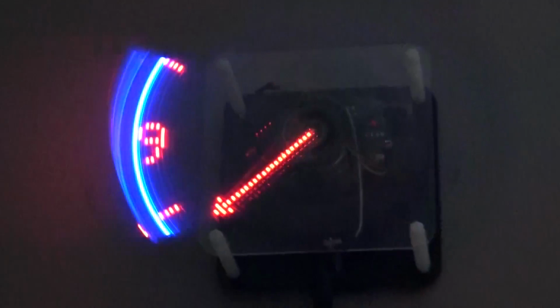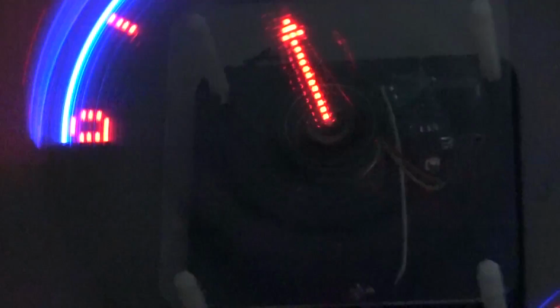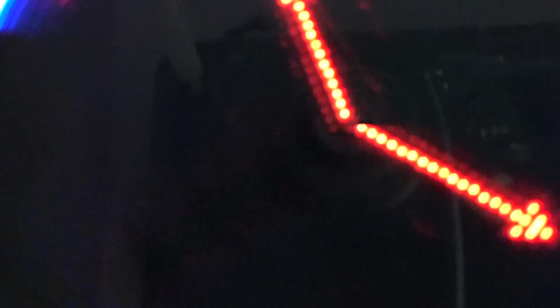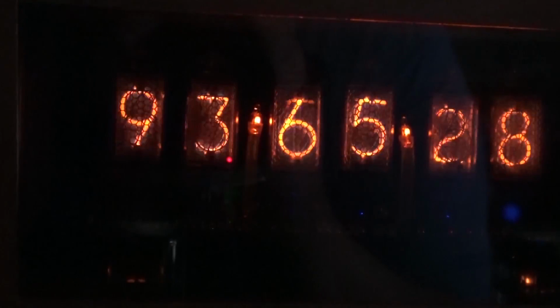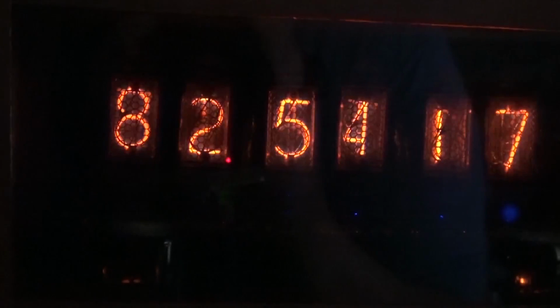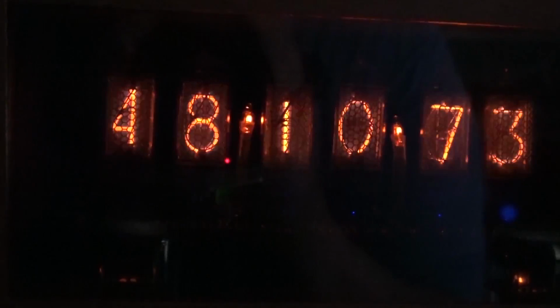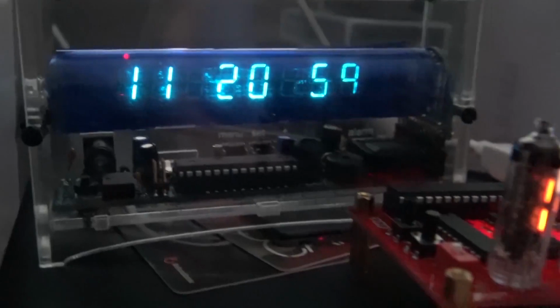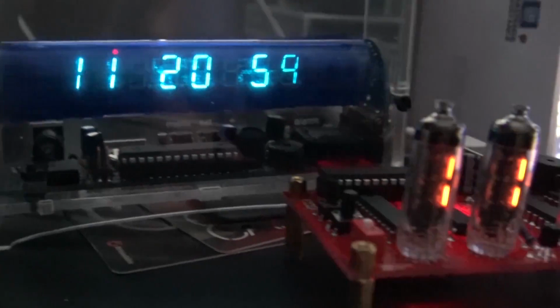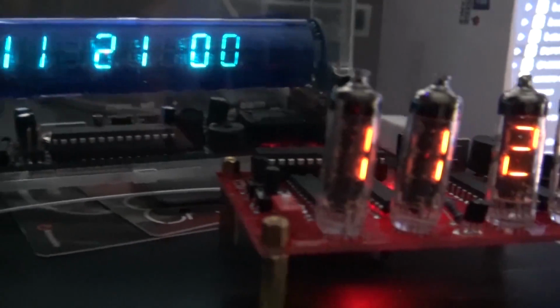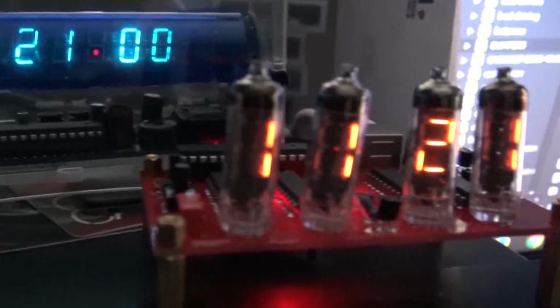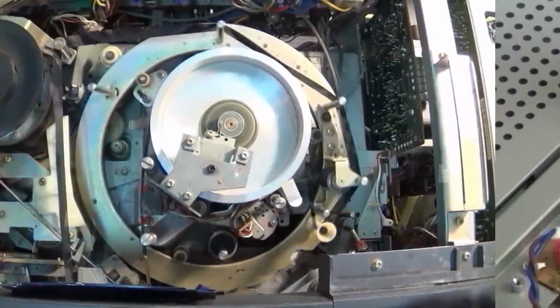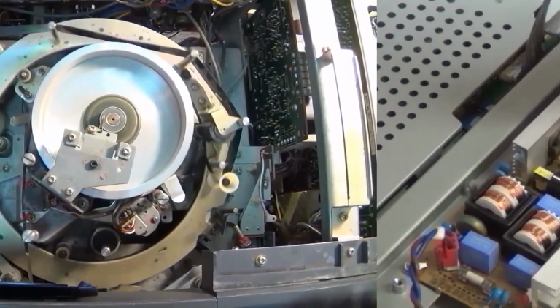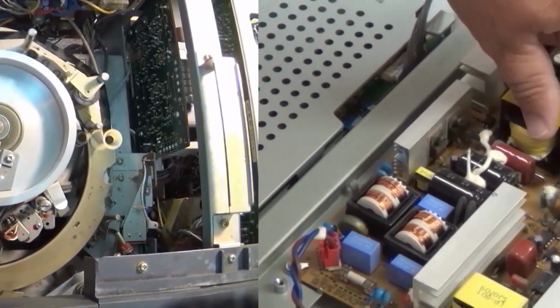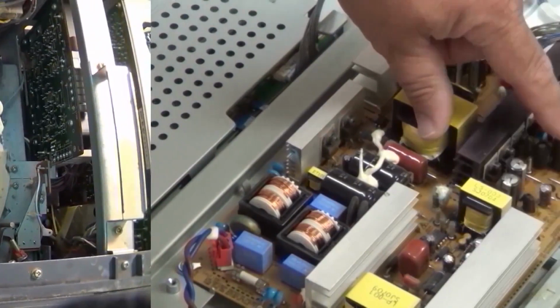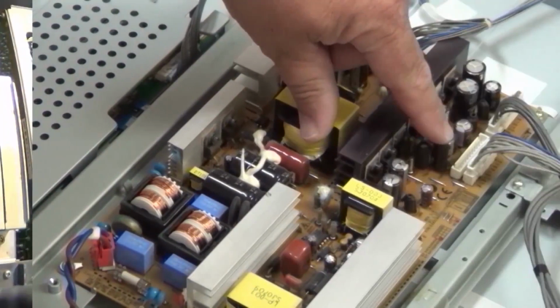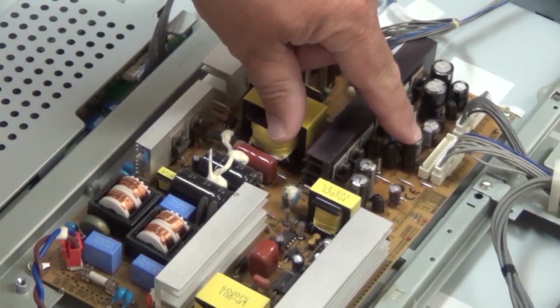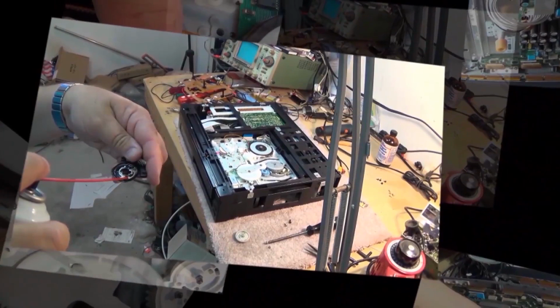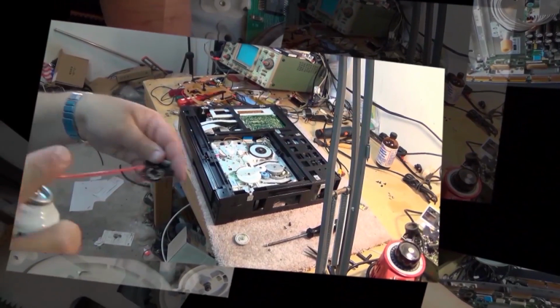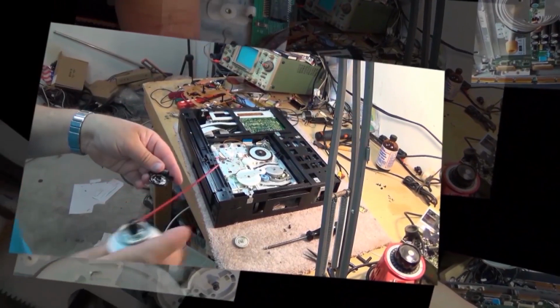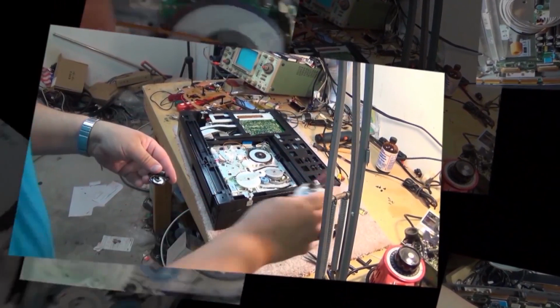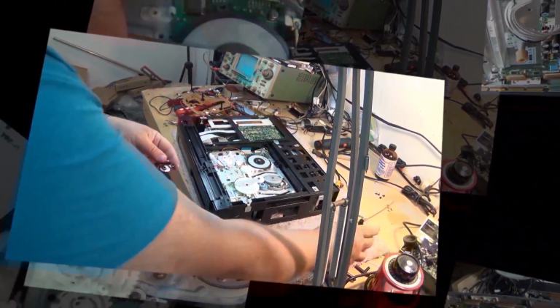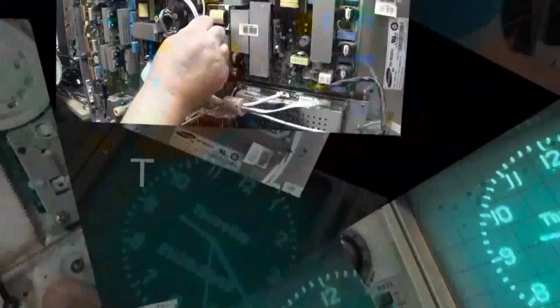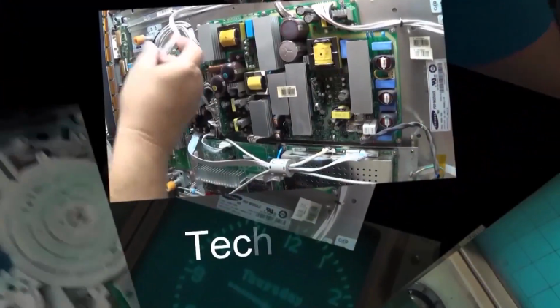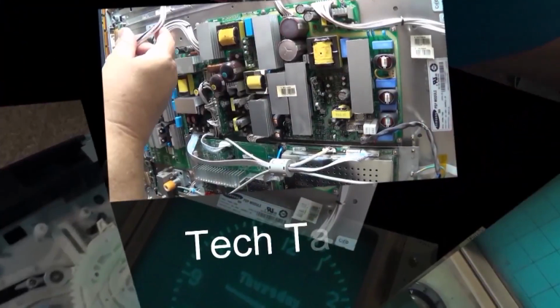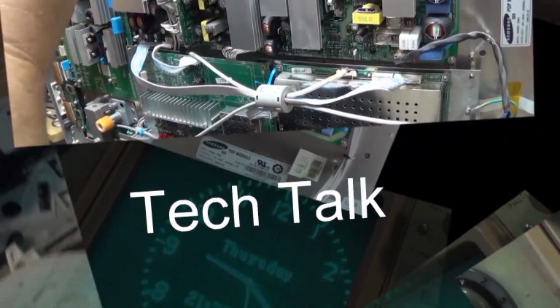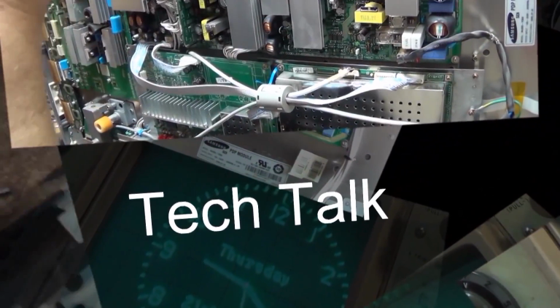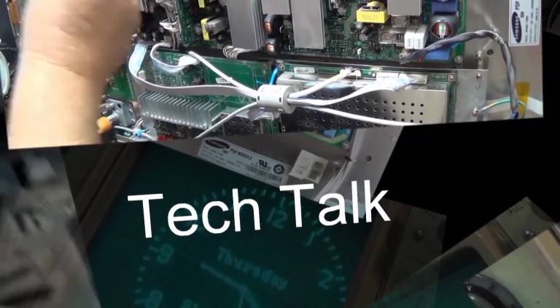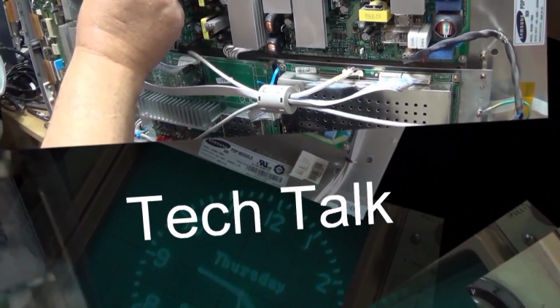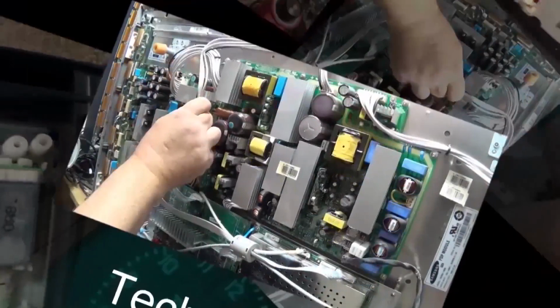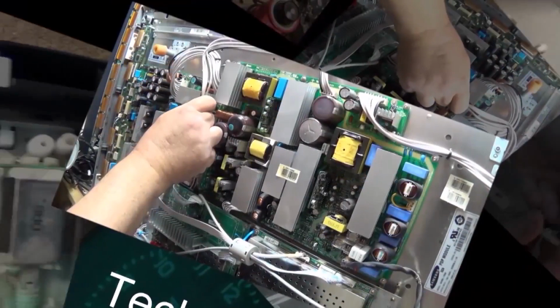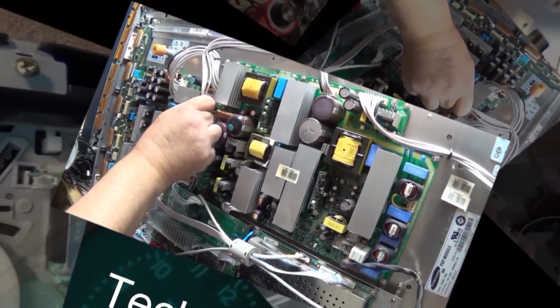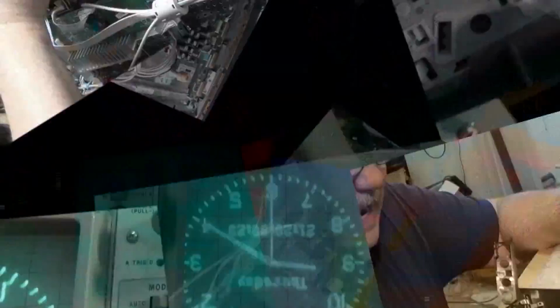I was going to call this one 'everything you wanted to know about analog tape but were afraid to ask,' but I think a better title for this one should be 'why we bulk erase tapes' — there is a reason.